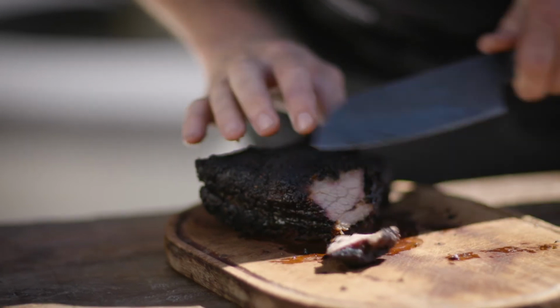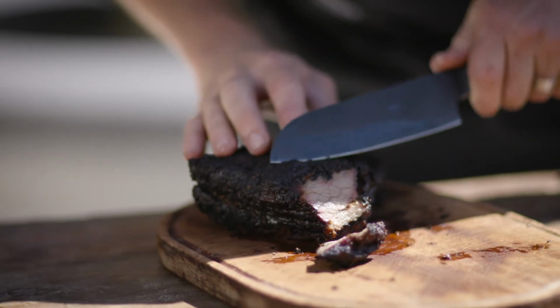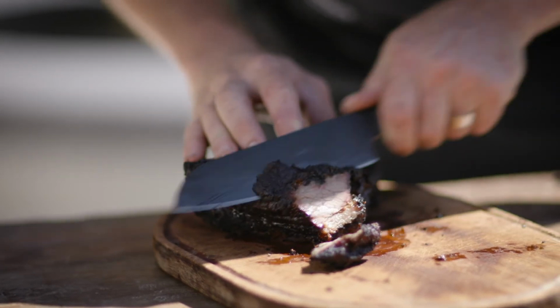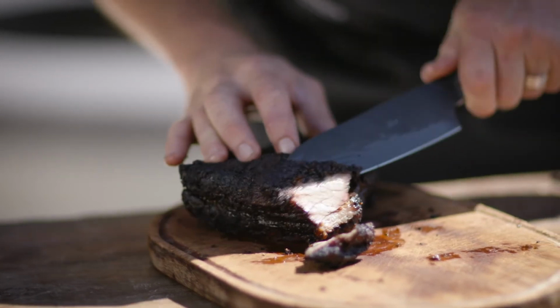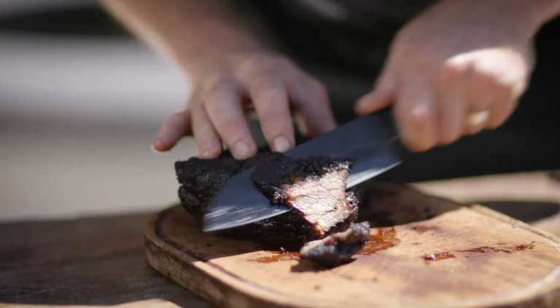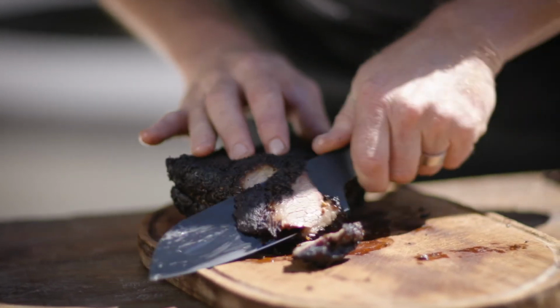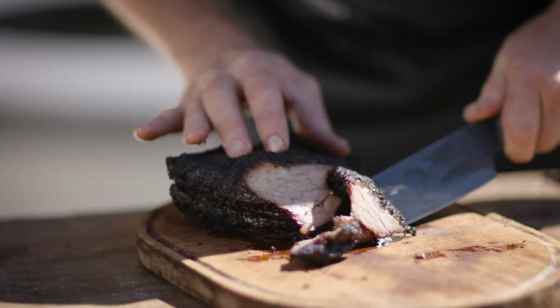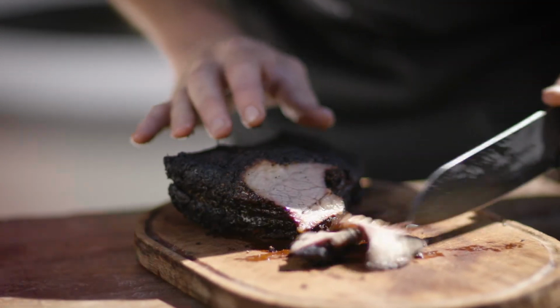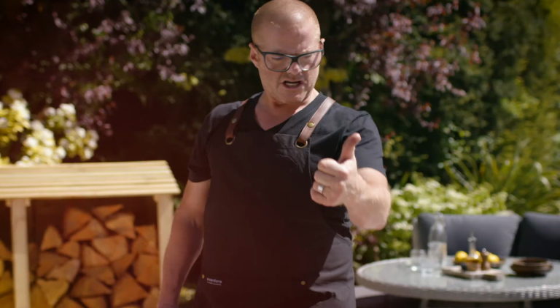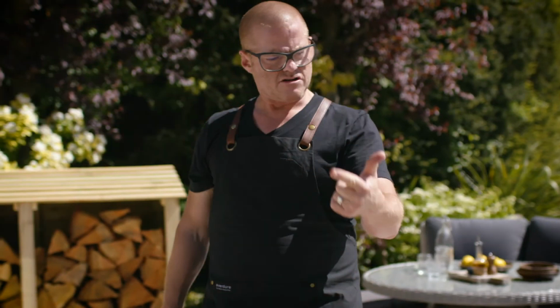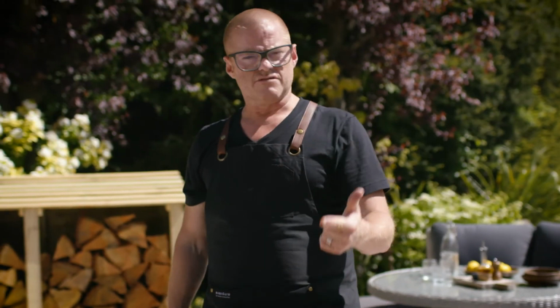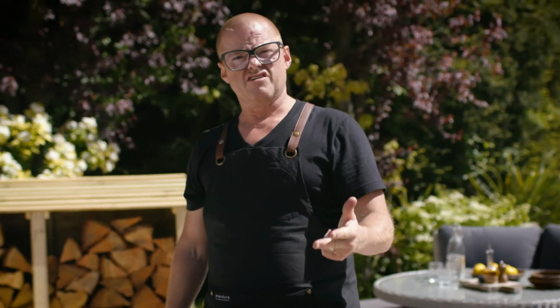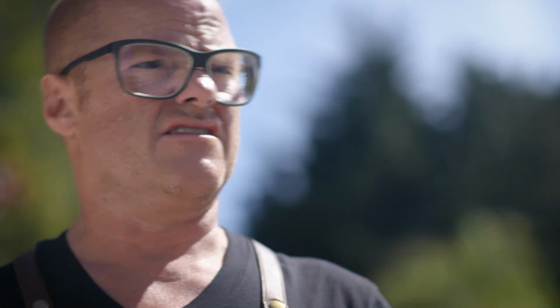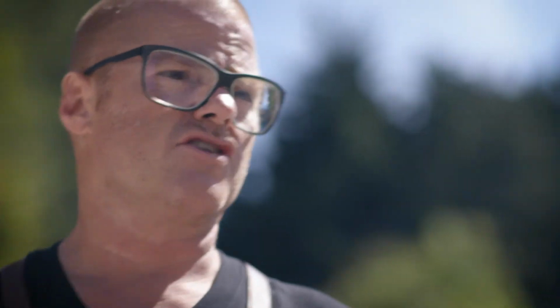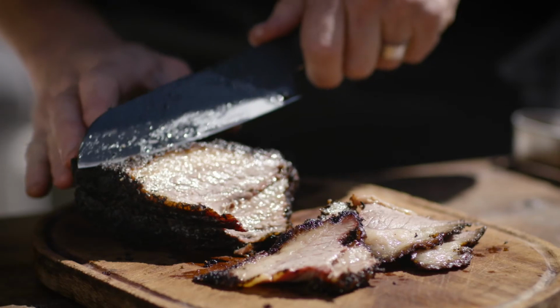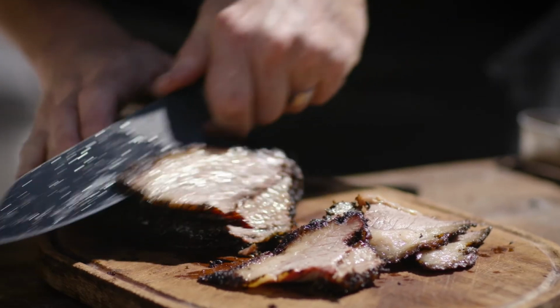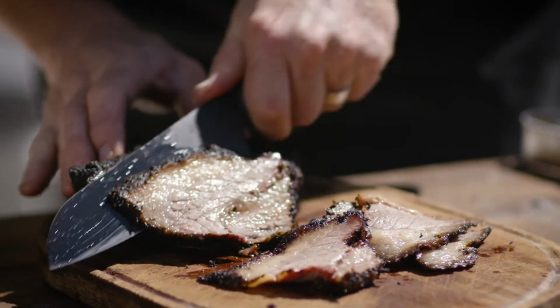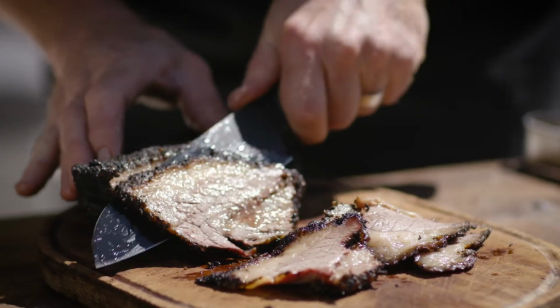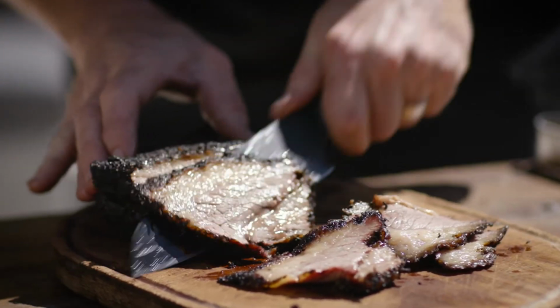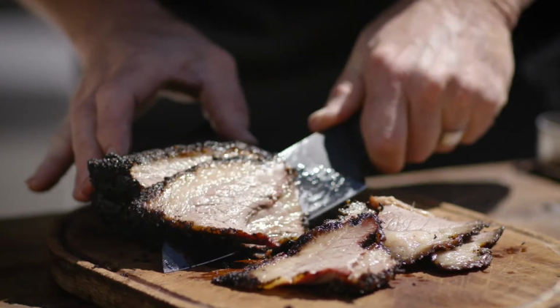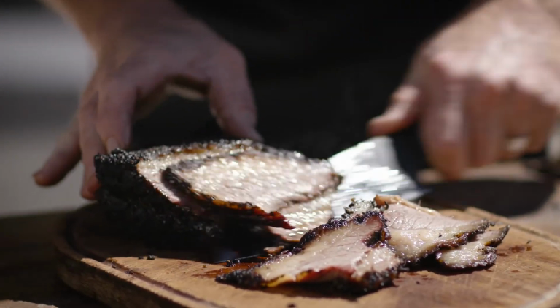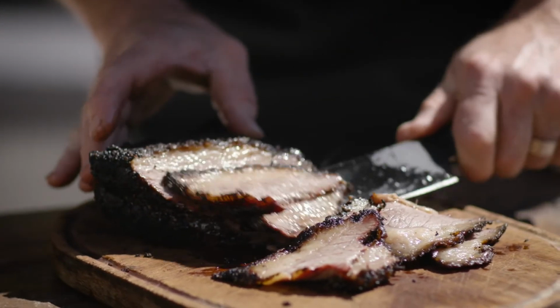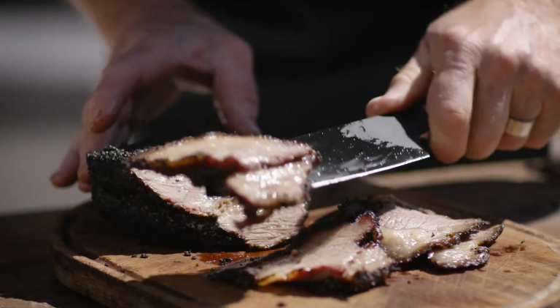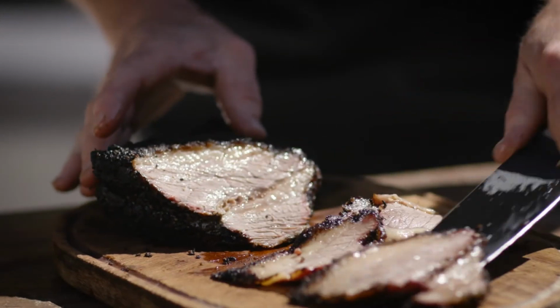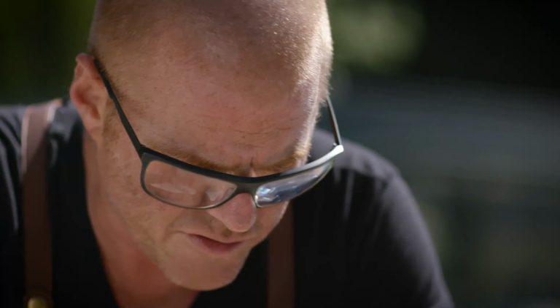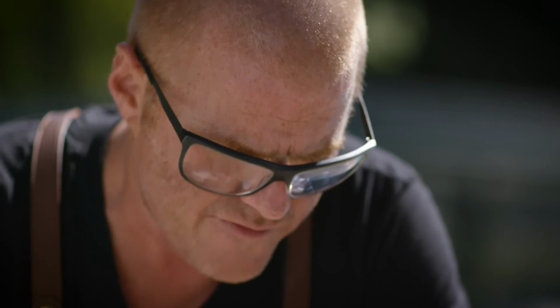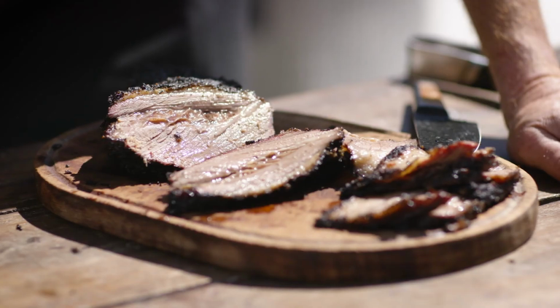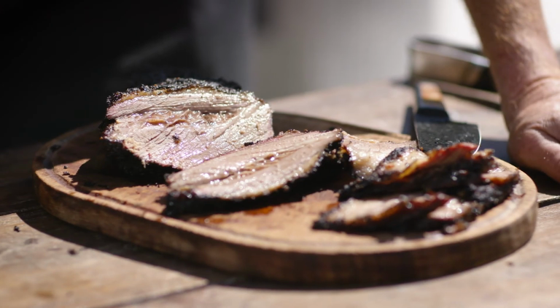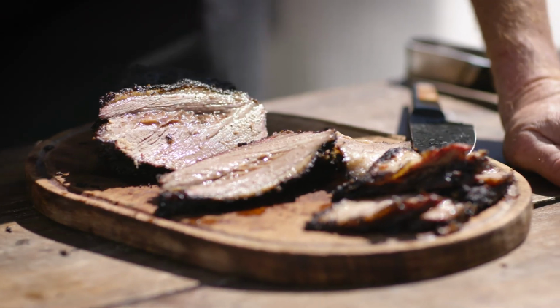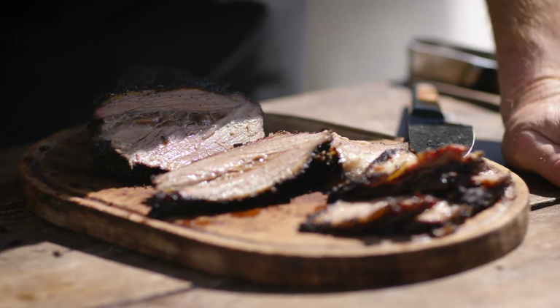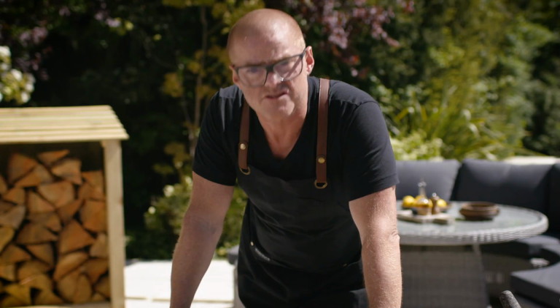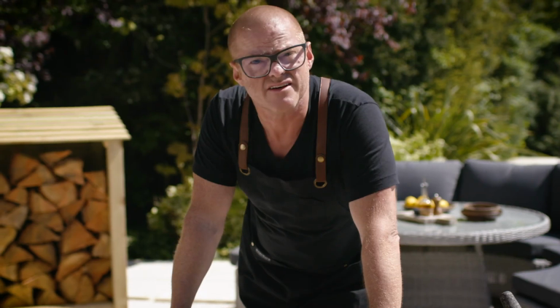I think that rather than doing a barbecue with chicken and sausages and burgers and lamb chops, just do one or two things and do it really, really well. To me, this takes cooking to another level.